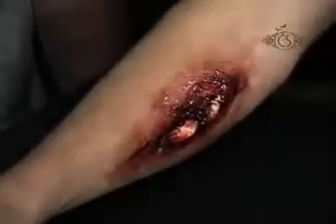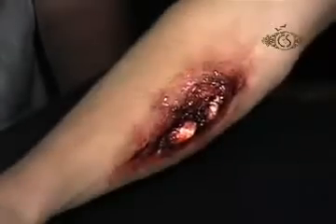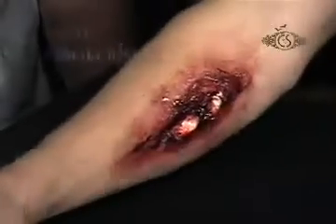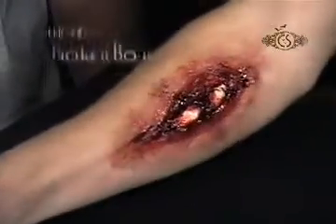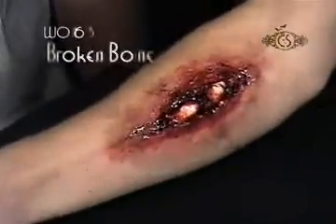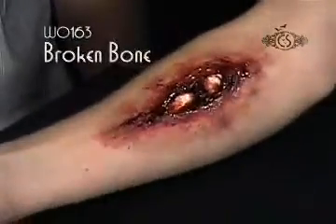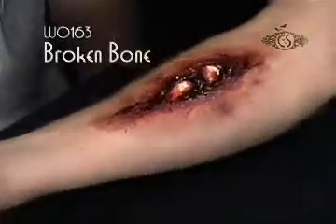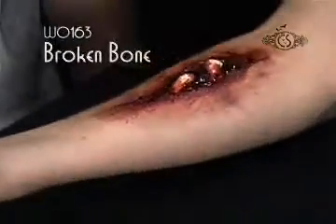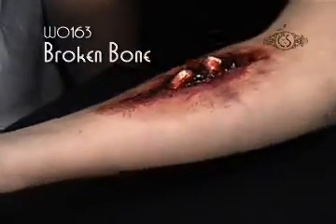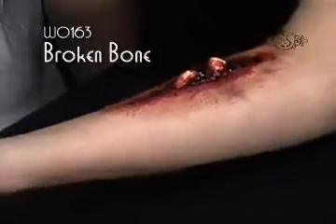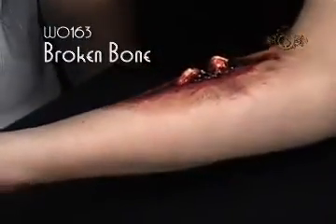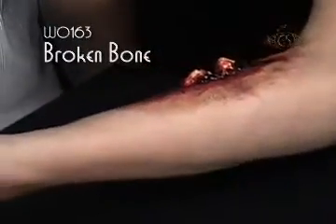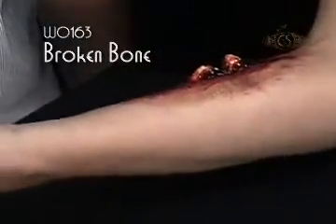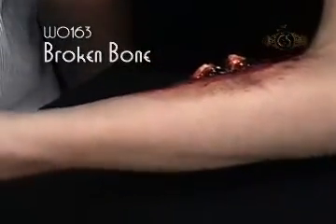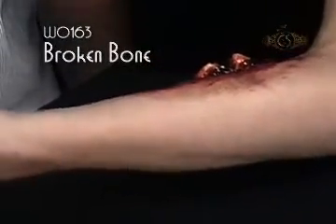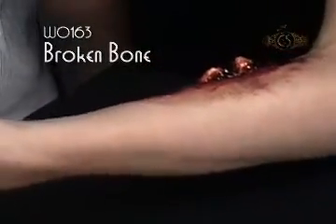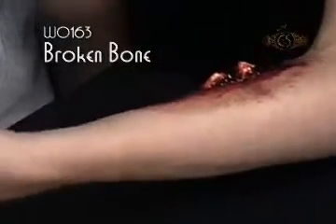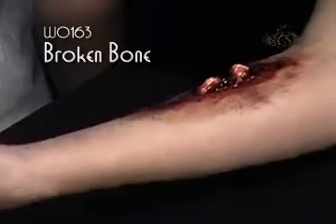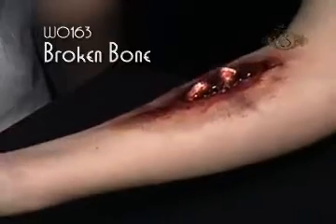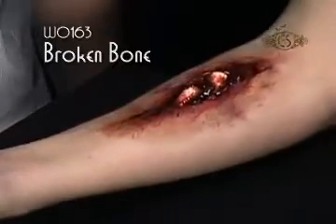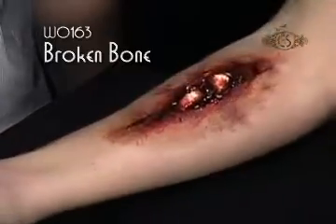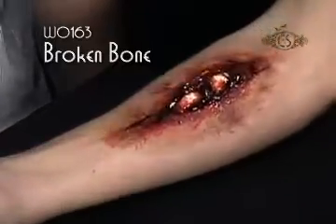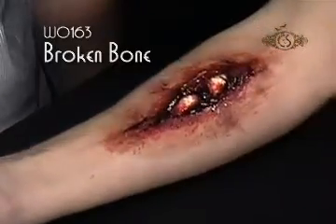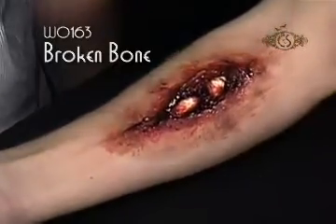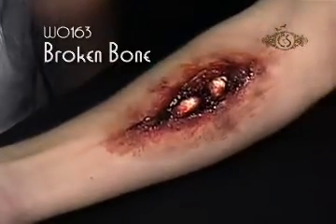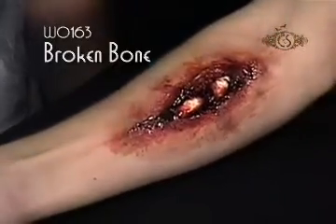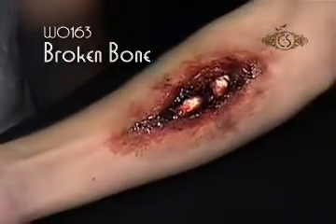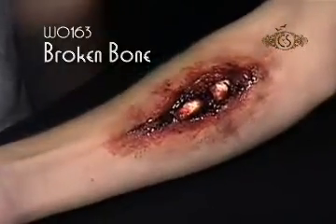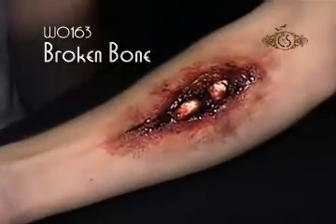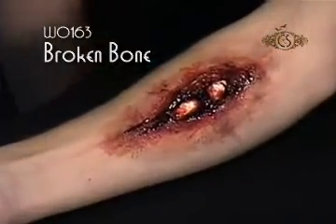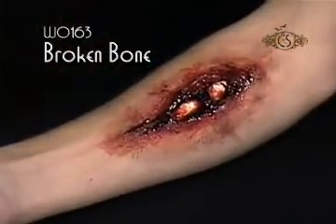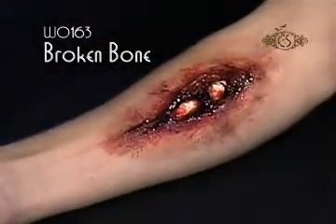Sticks and stones may break your bones, but not like Wu-Chi's broken bone appliance. Capture your best fracture and then rudely extrude it to horrific results.